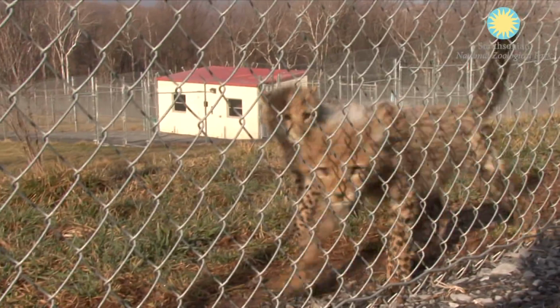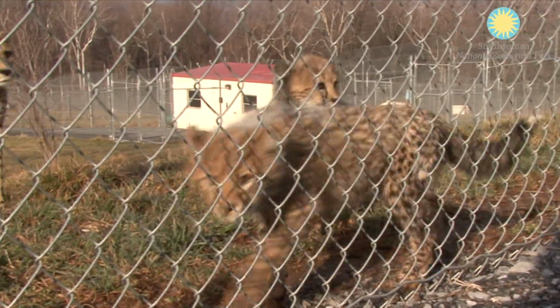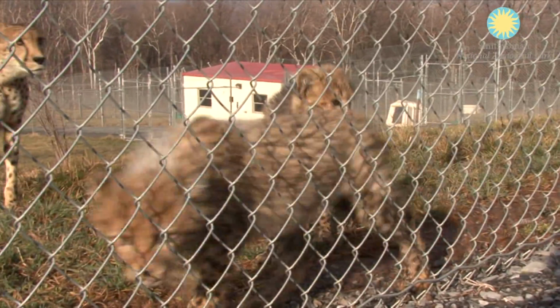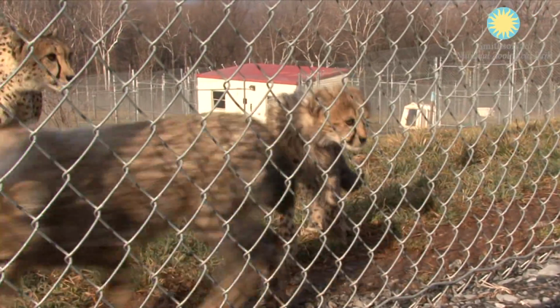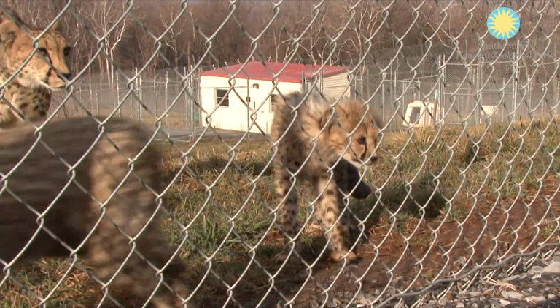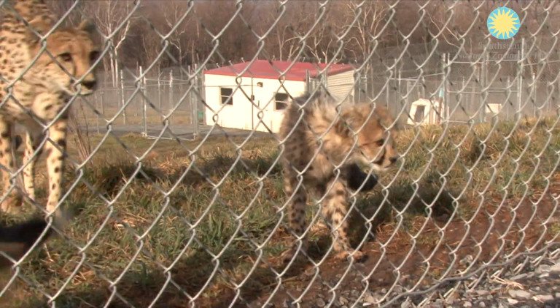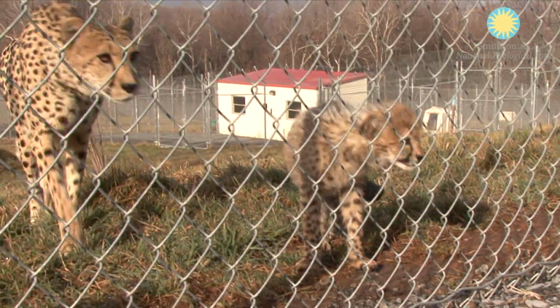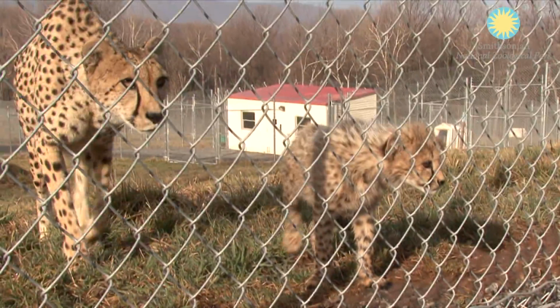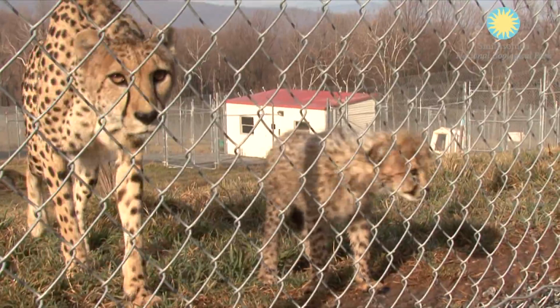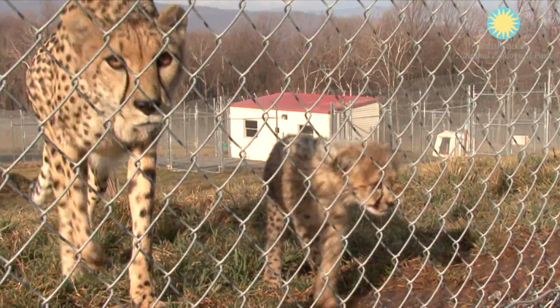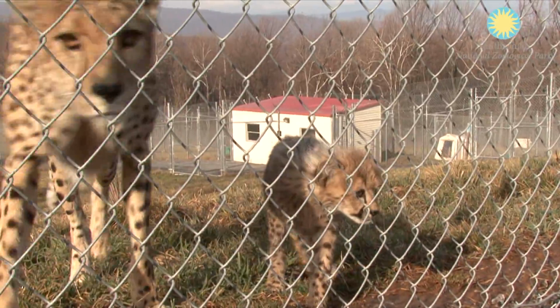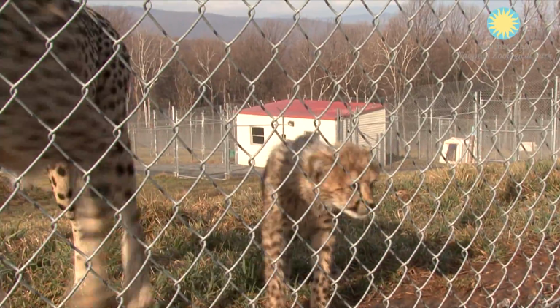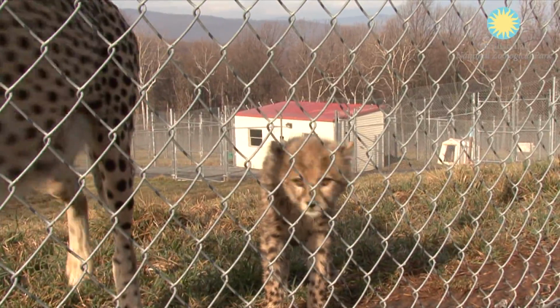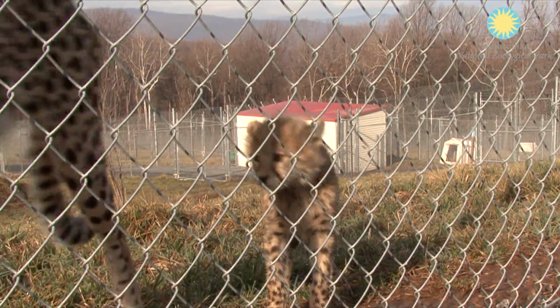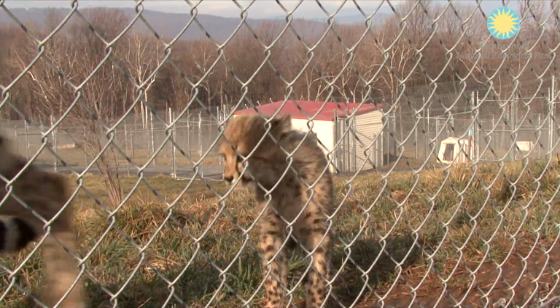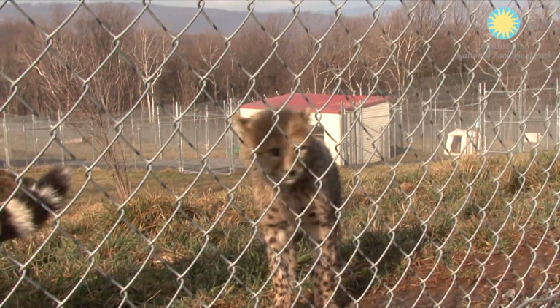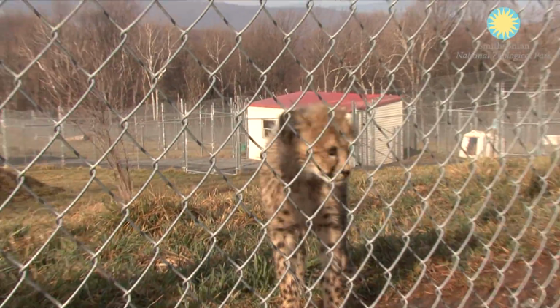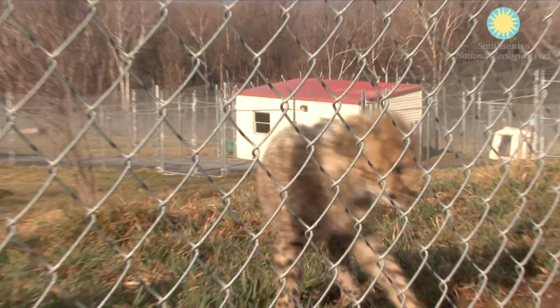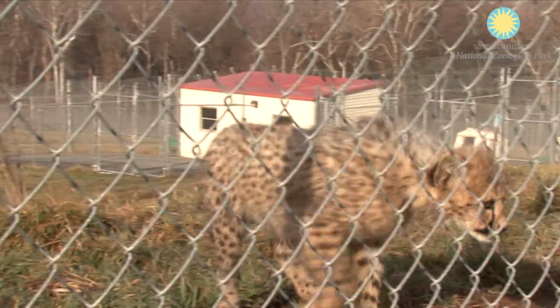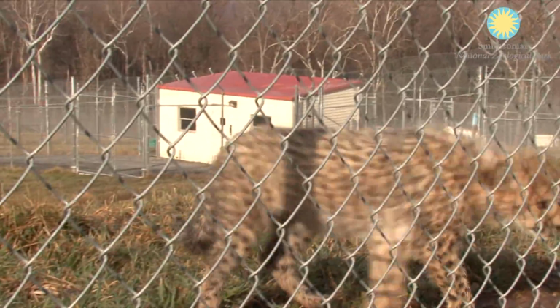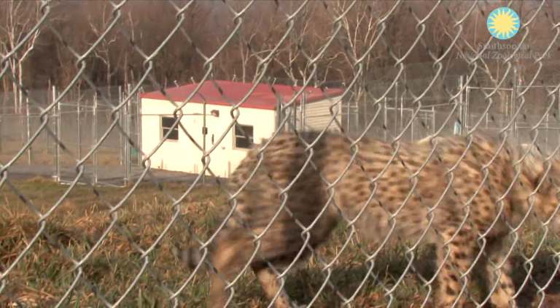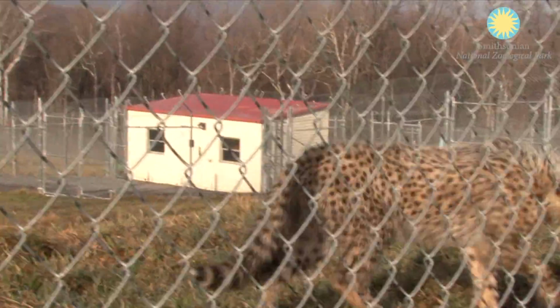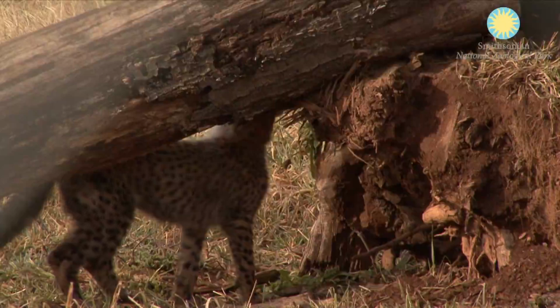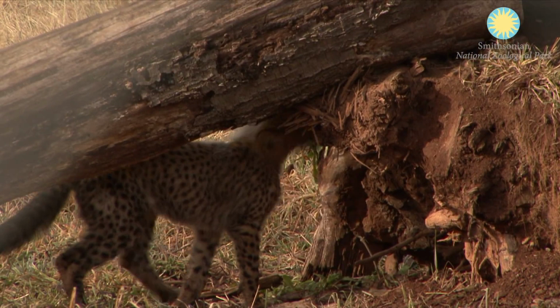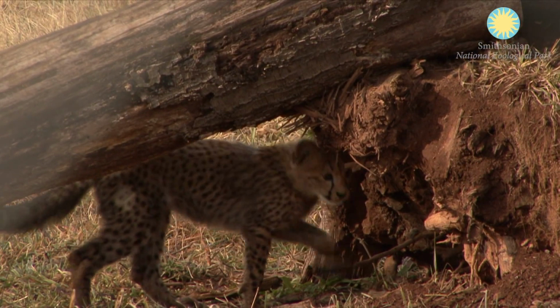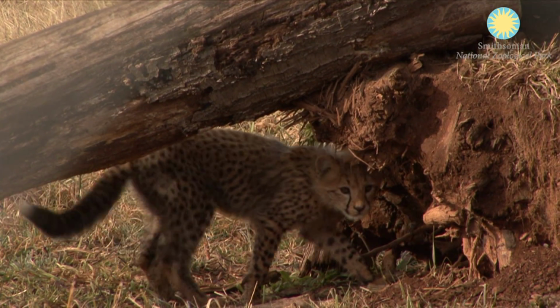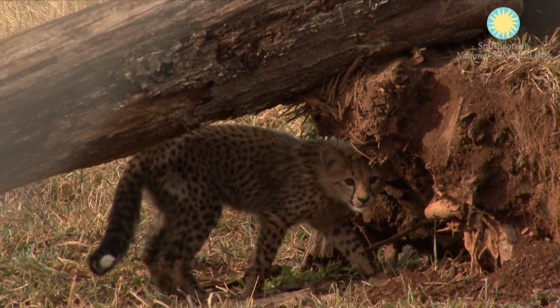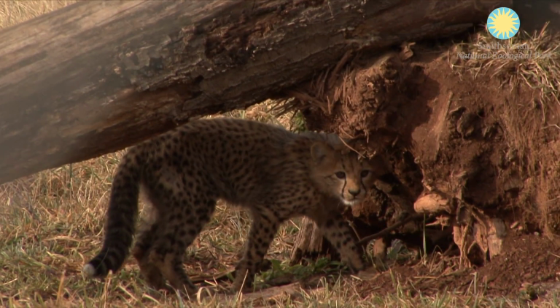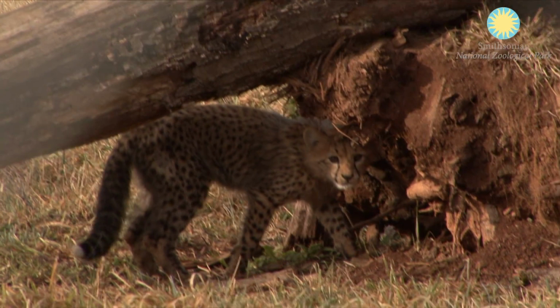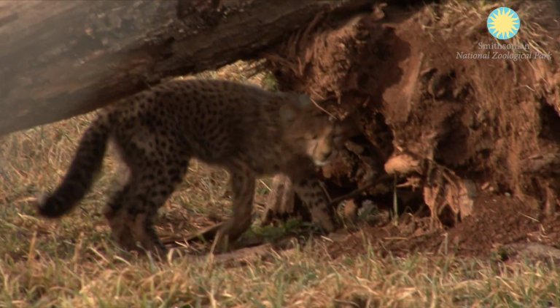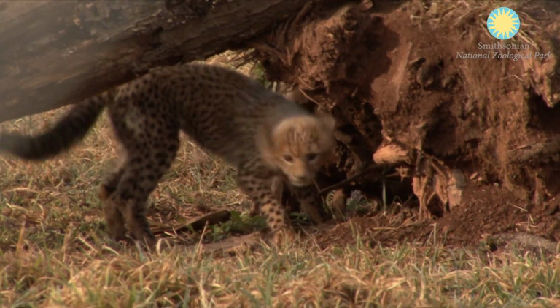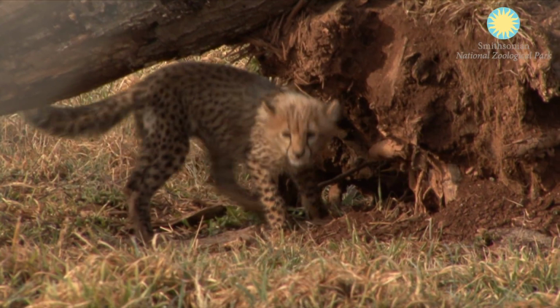We can tell them apart because the male cheetah cub has a big white tip on the end of his tail and the female doesn't have much of a white tip on the end of her tail. The male cheetah cub is also shaved on both sides of his hips.